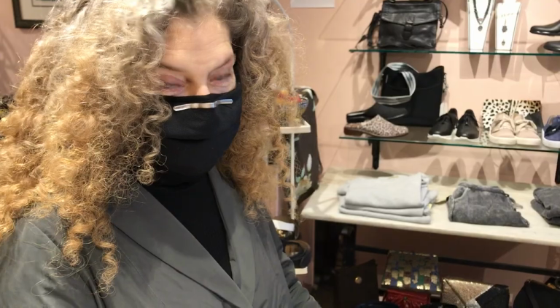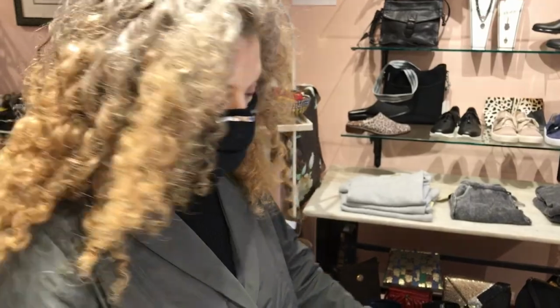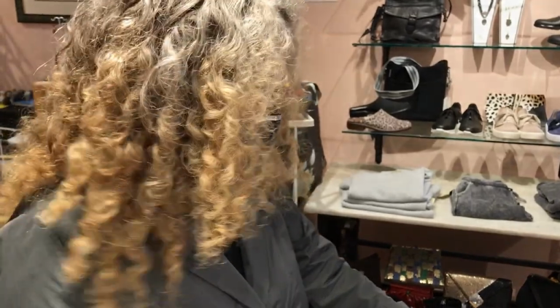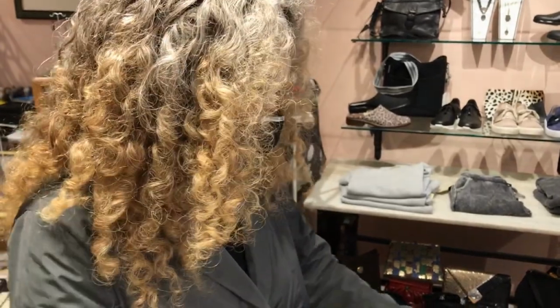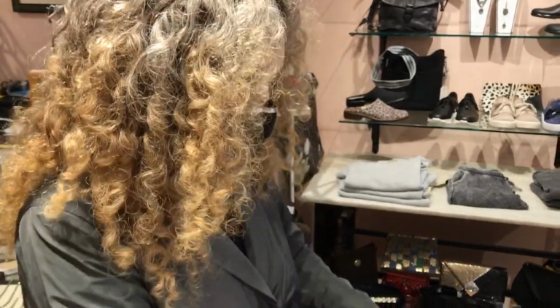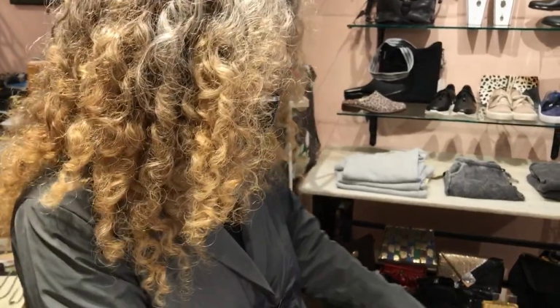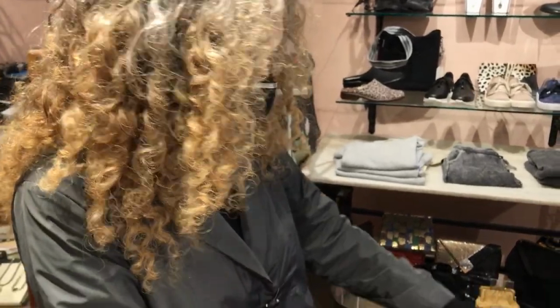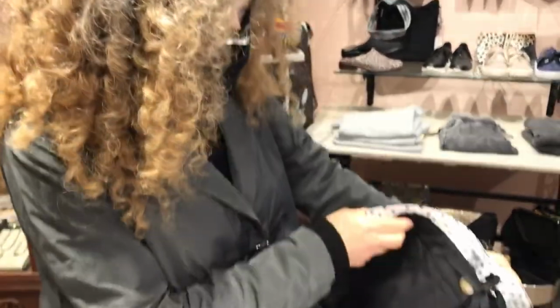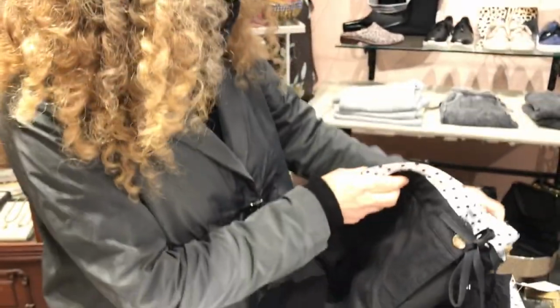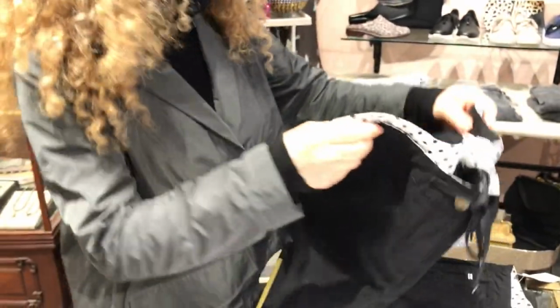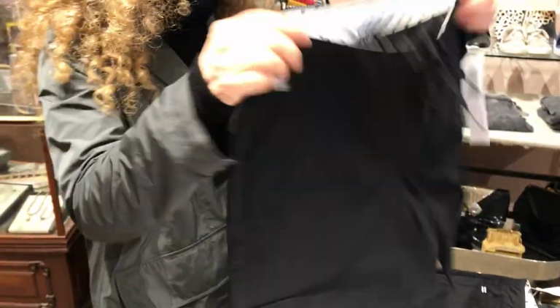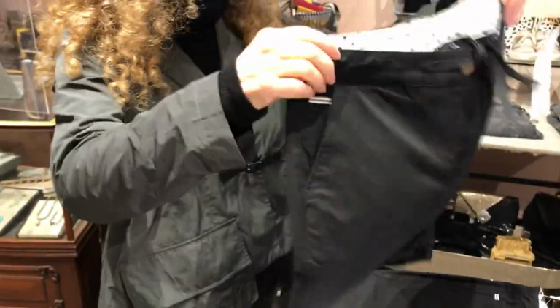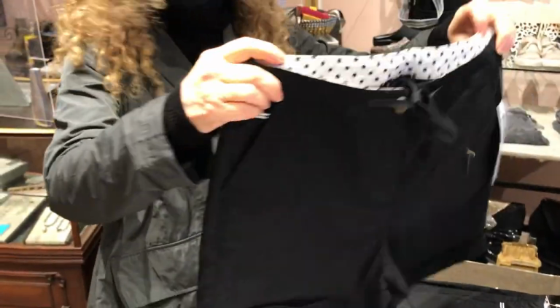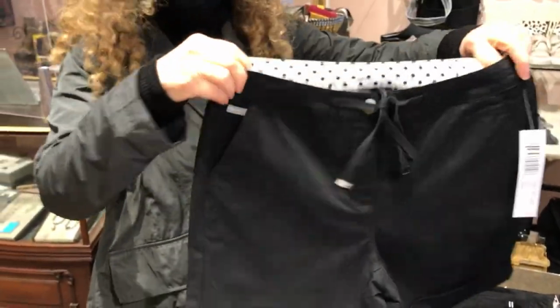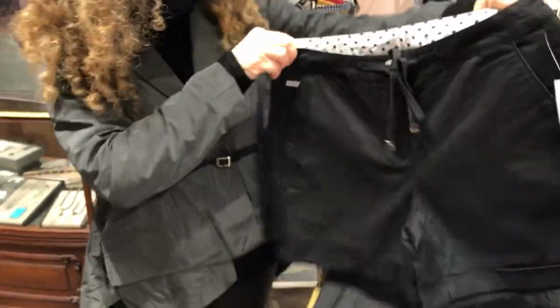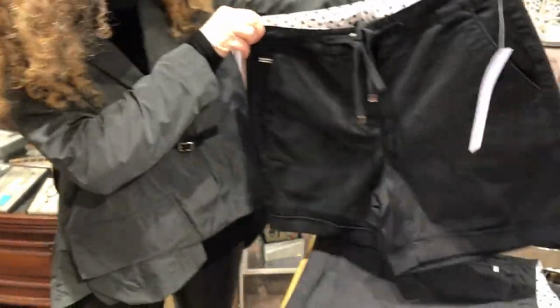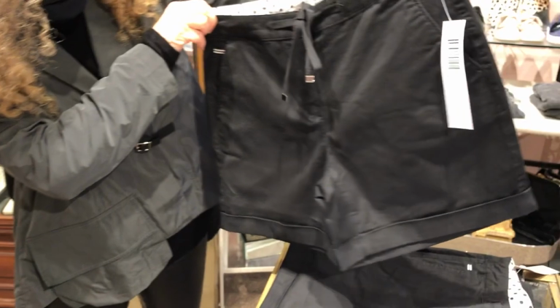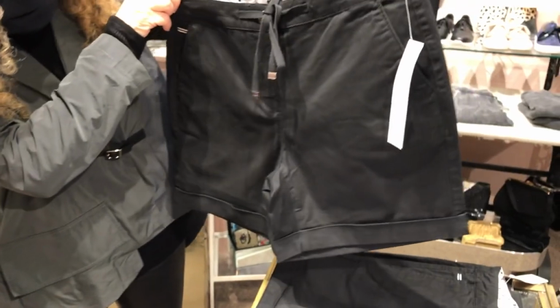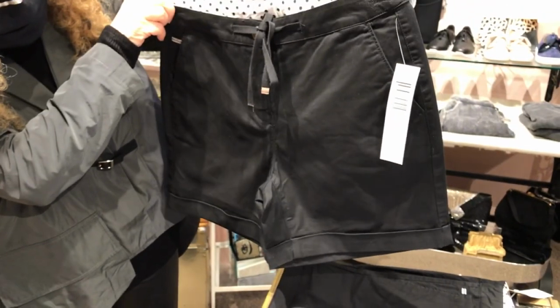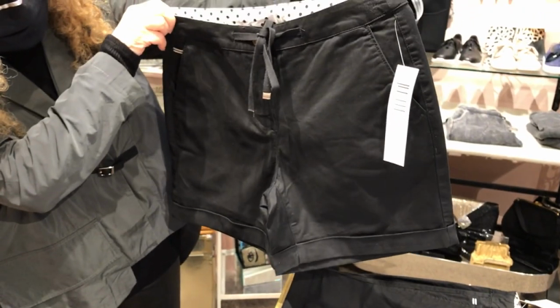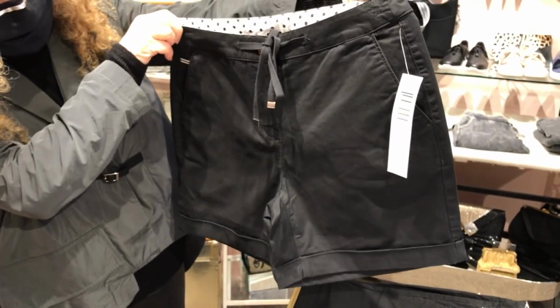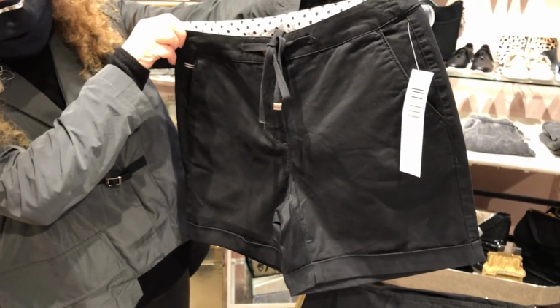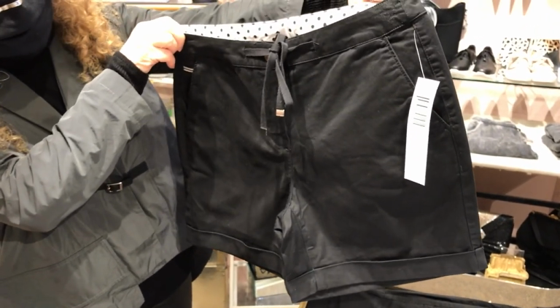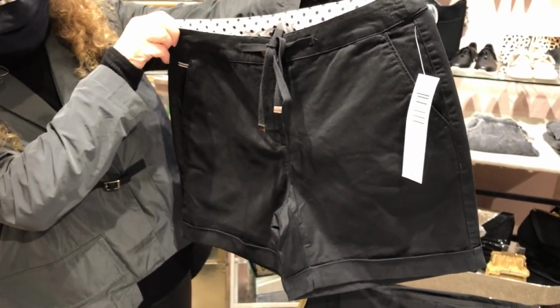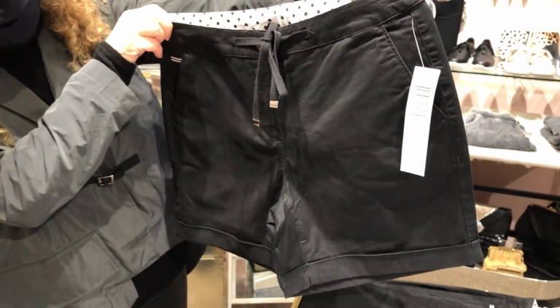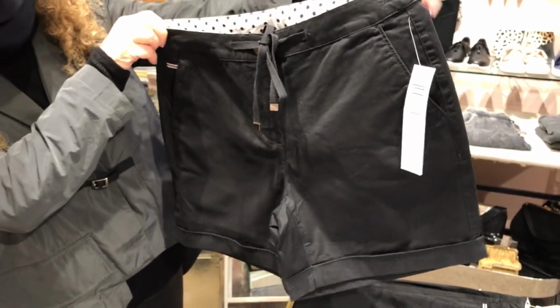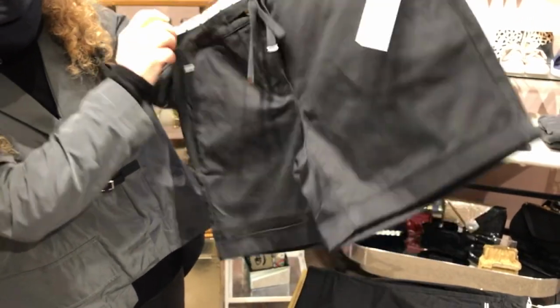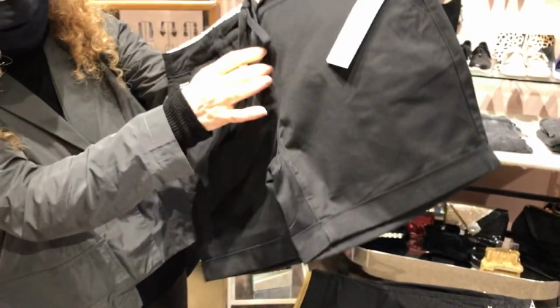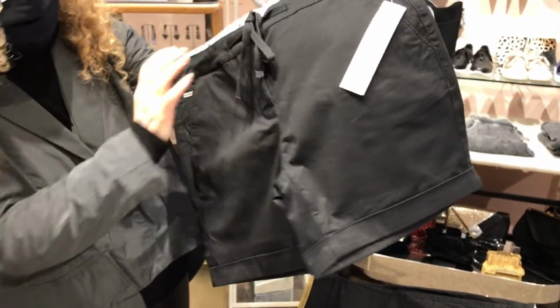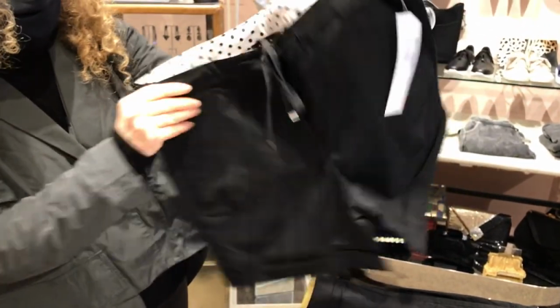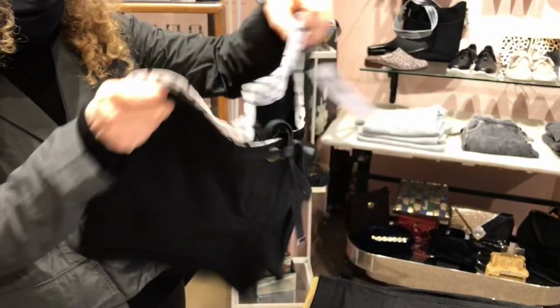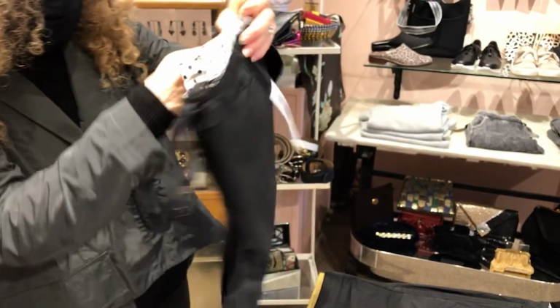Hi everyone! I know I put pictures up of these new tribal arrivals, but I thought it would be good to show you in a video. These super cute shorter shorts in black with a button and a fly.